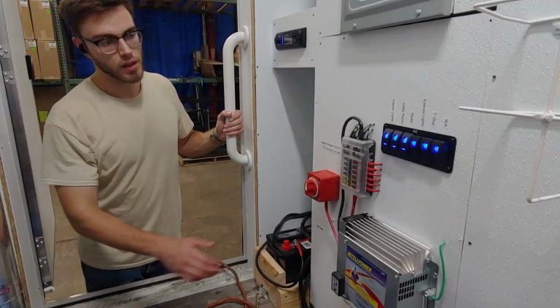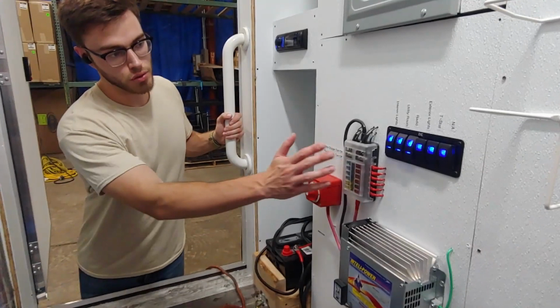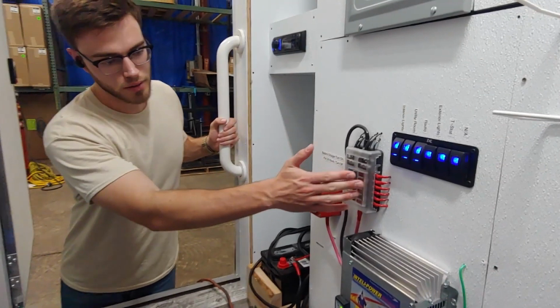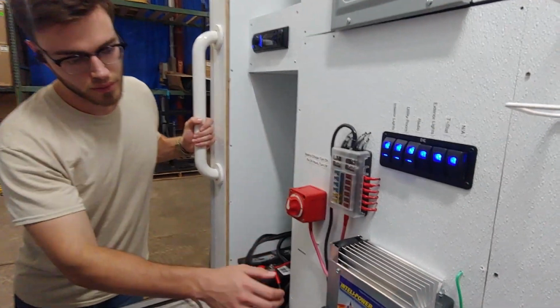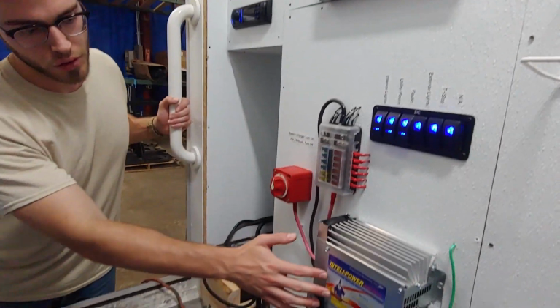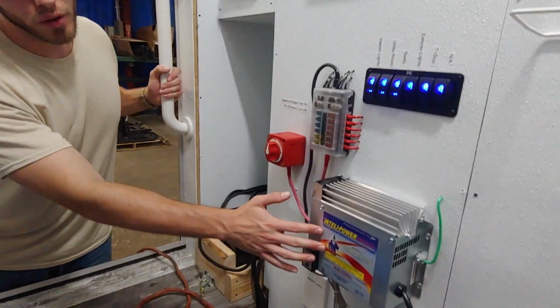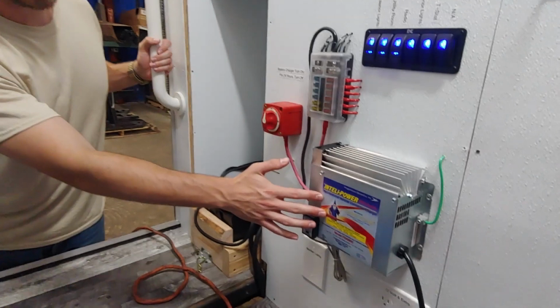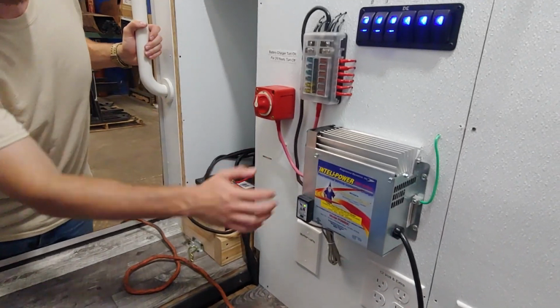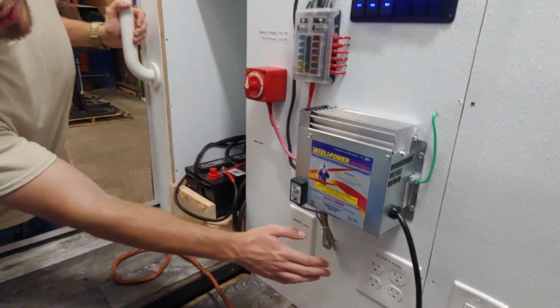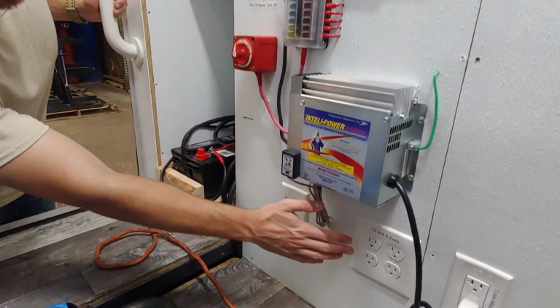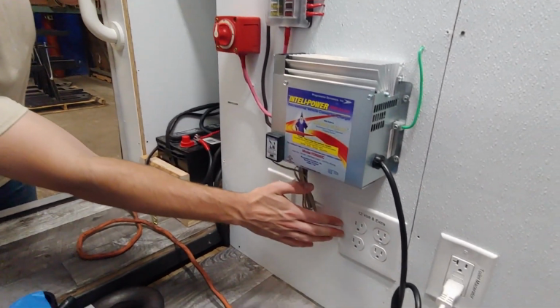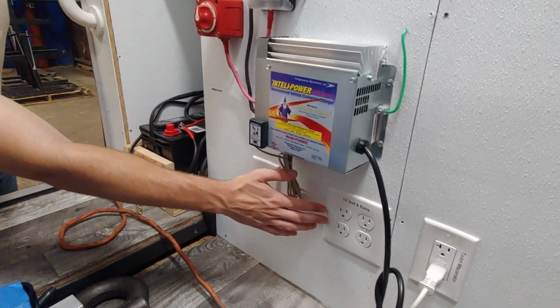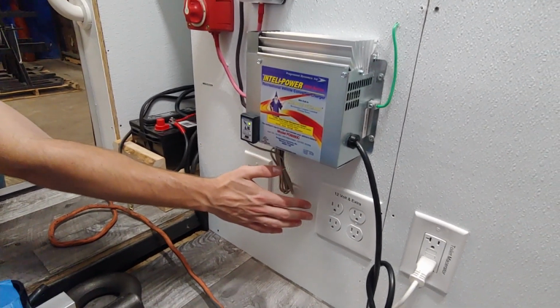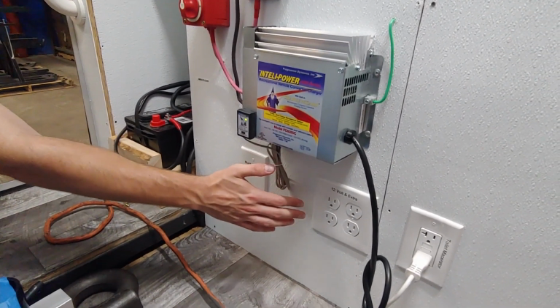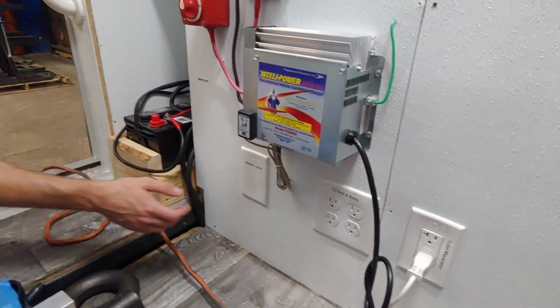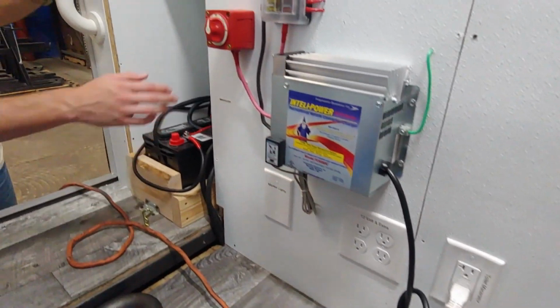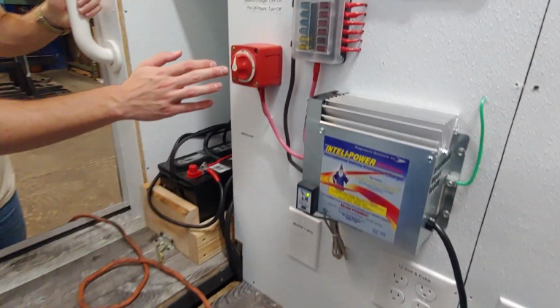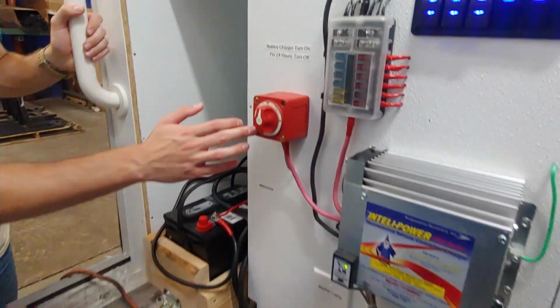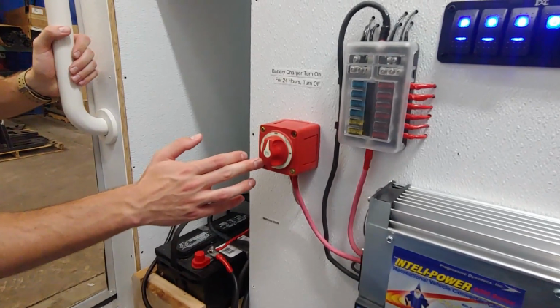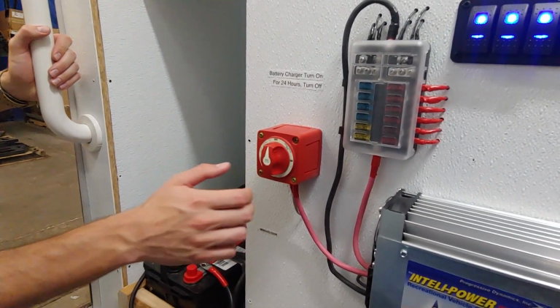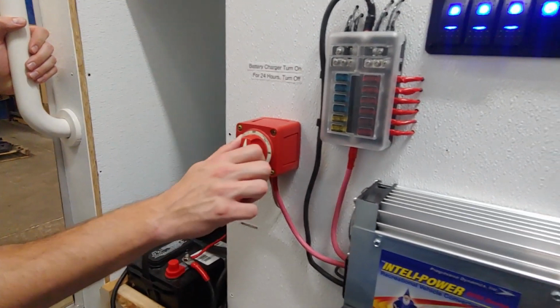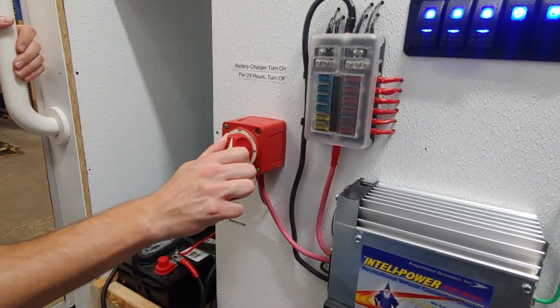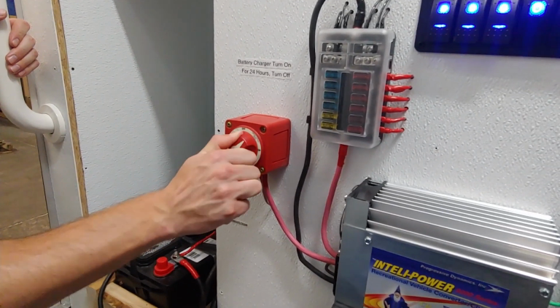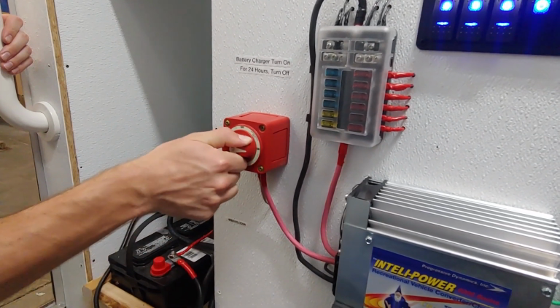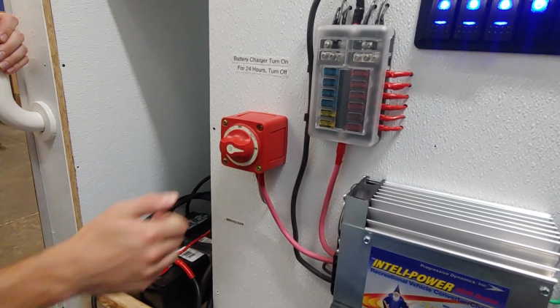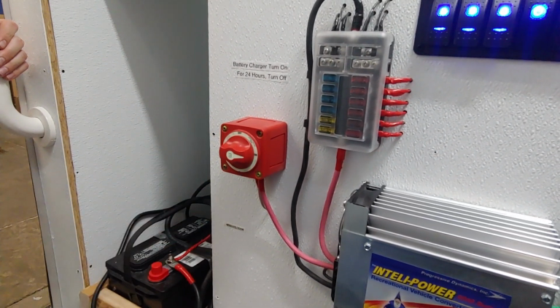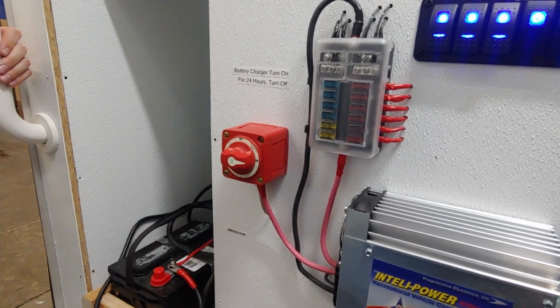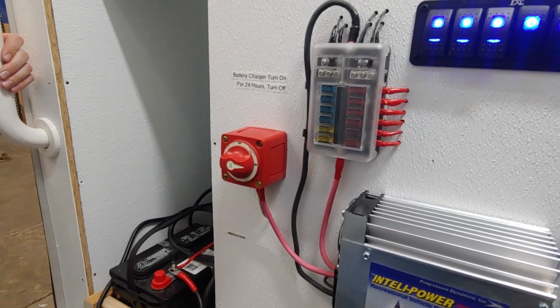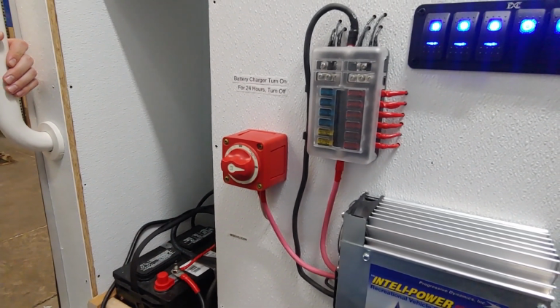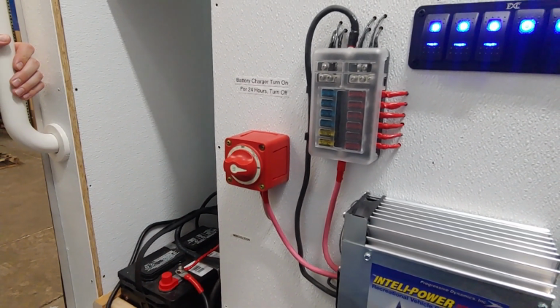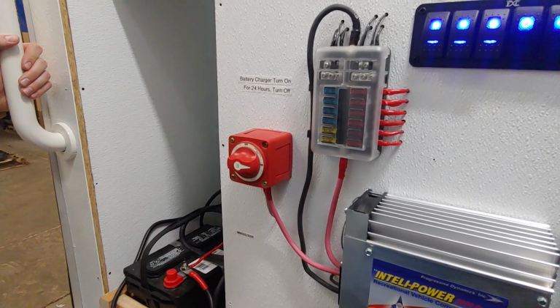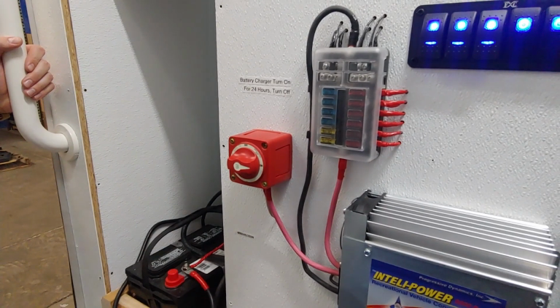Here's your switchgear, your 12-volt converter, your extra outlets for phone charging, etc. And this is your charger. Switch it to on and it will charge the battery. It takes approximately 24 hours for a full charge.